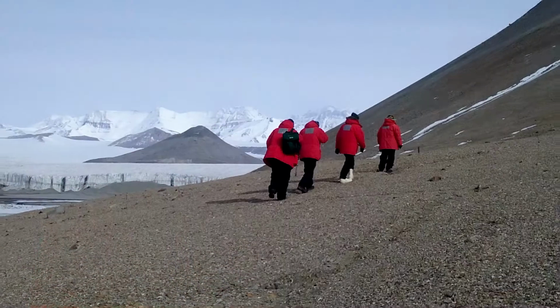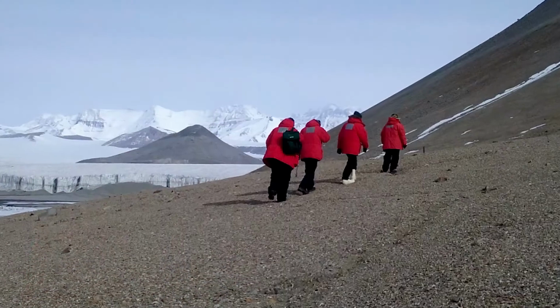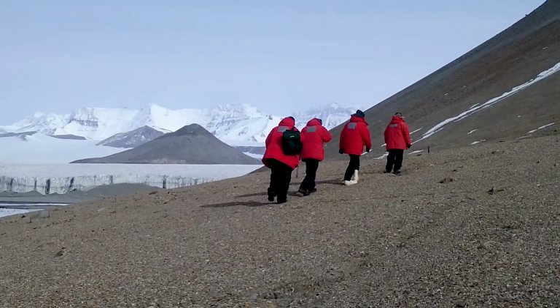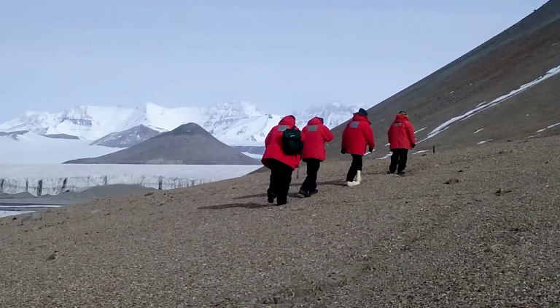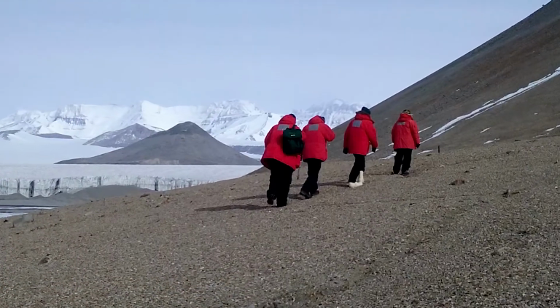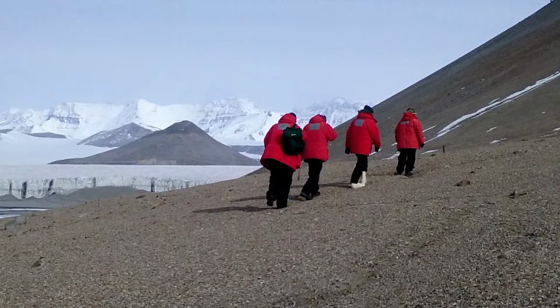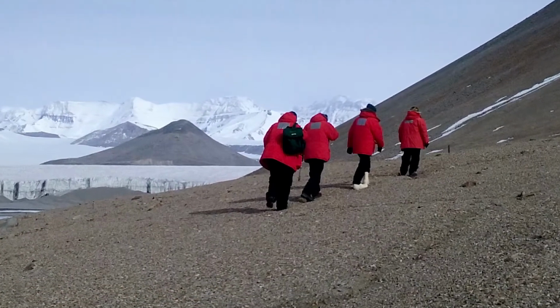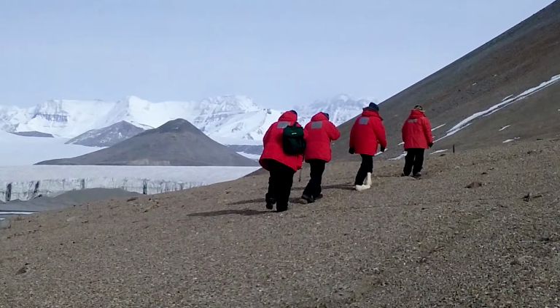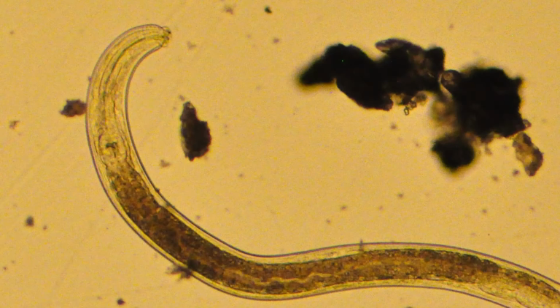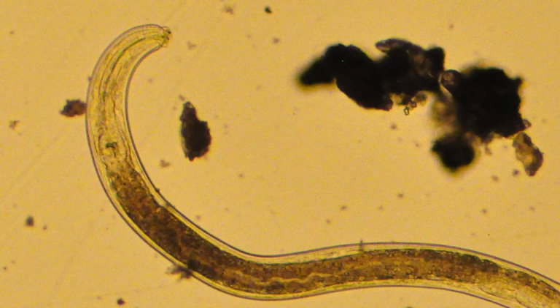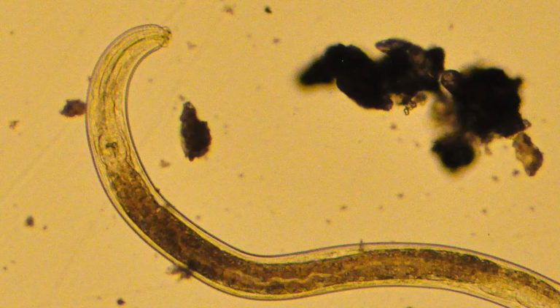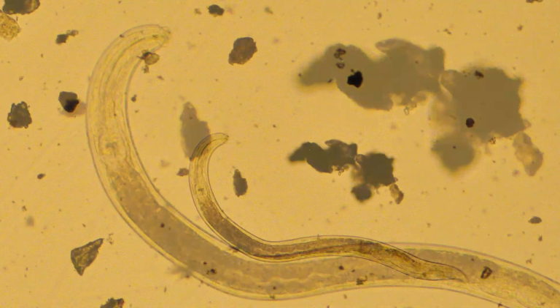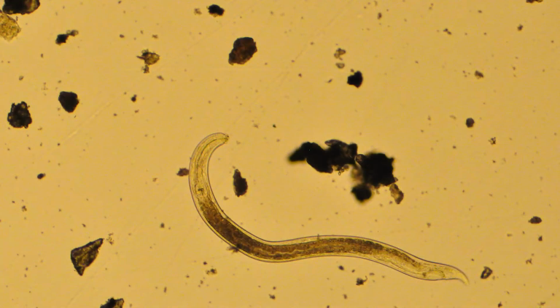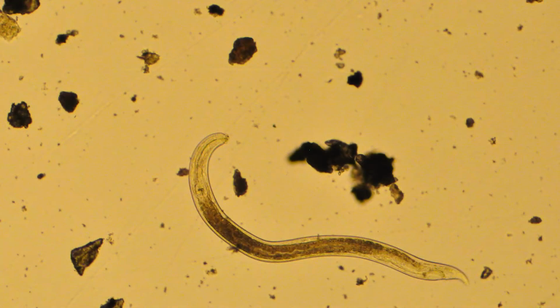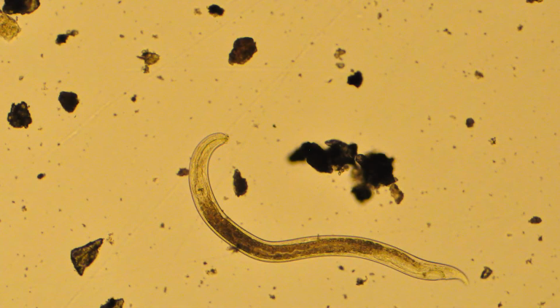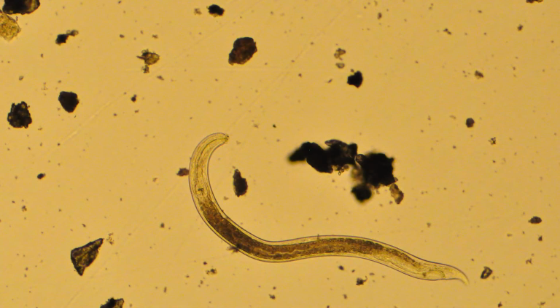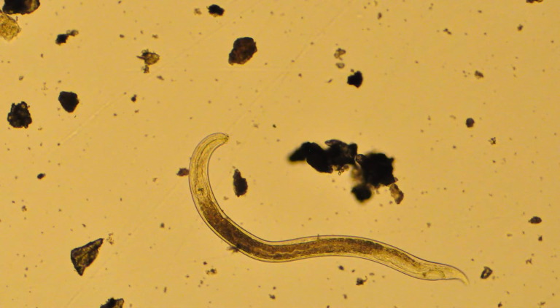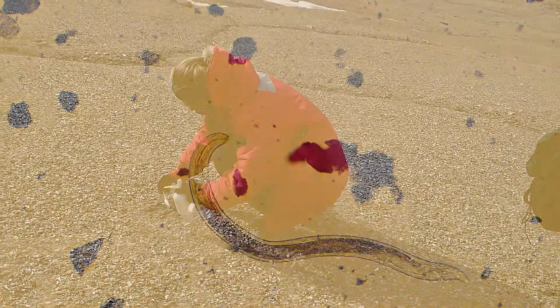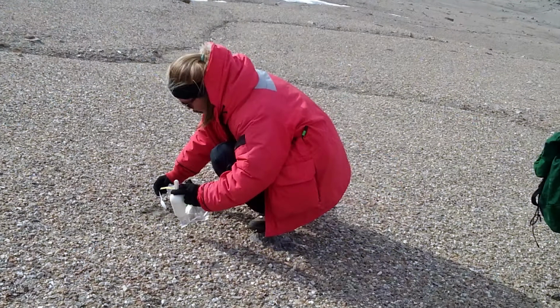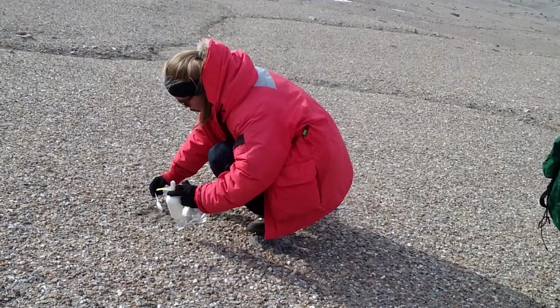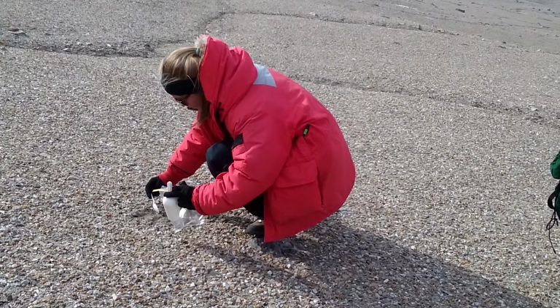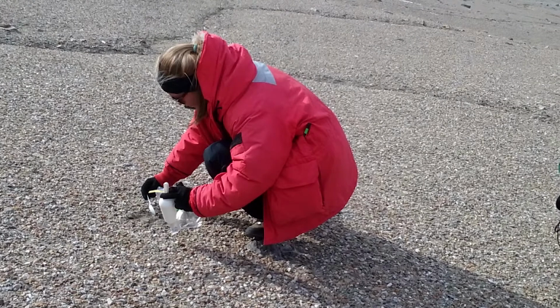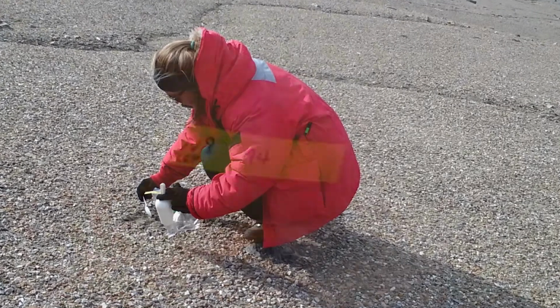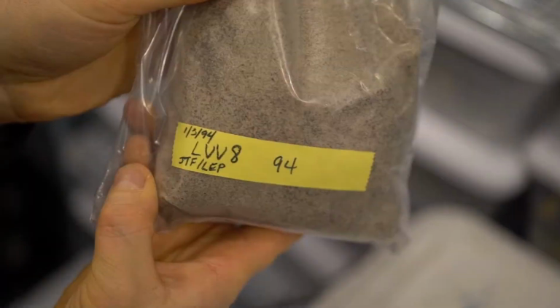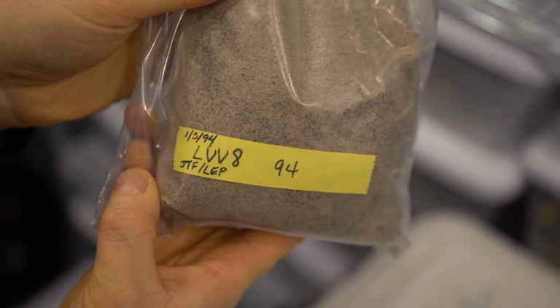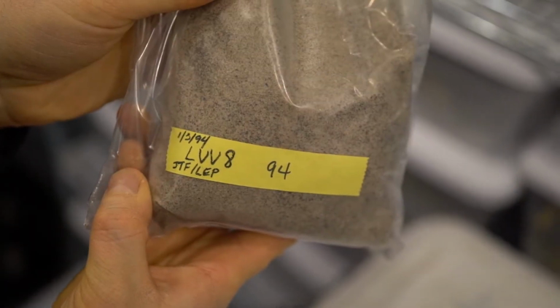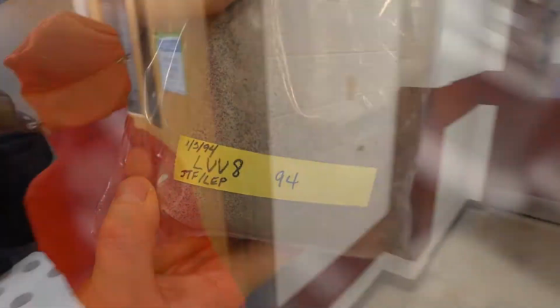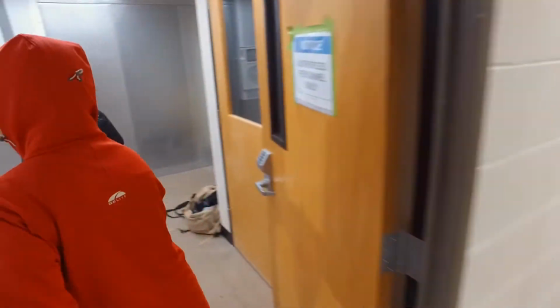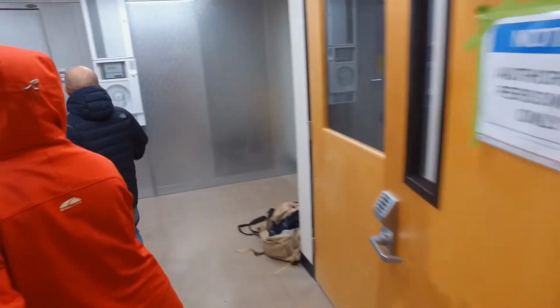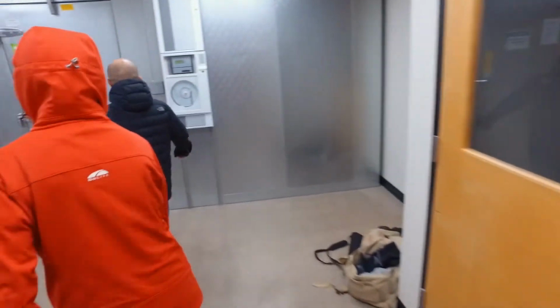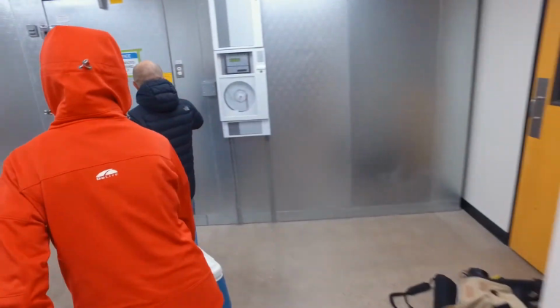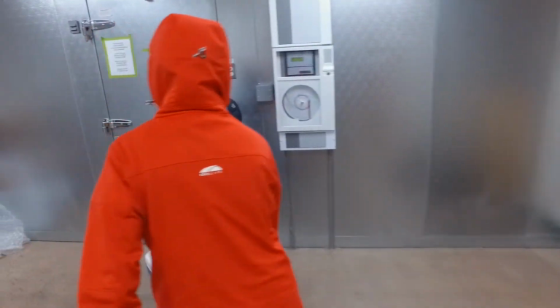And we did find life. We found all sorts of nematodes — small roundworms. They live in the soil, so we take a soil sample, just dig up a soil sample, put it in a plastic bag, and we want to bring those back to do research on them here.